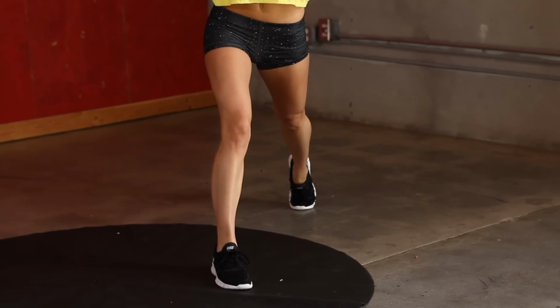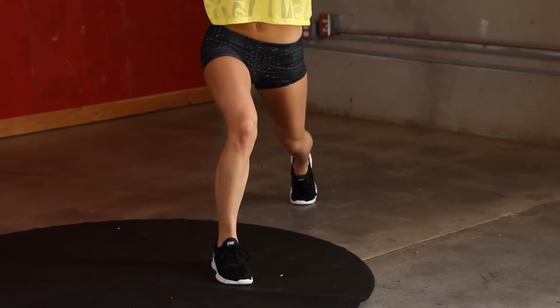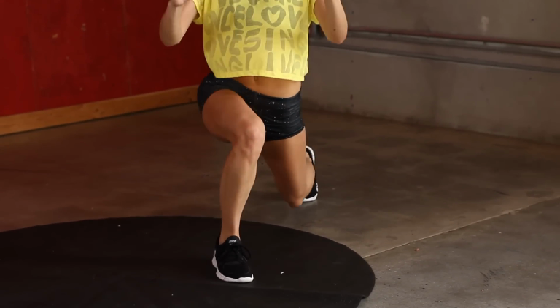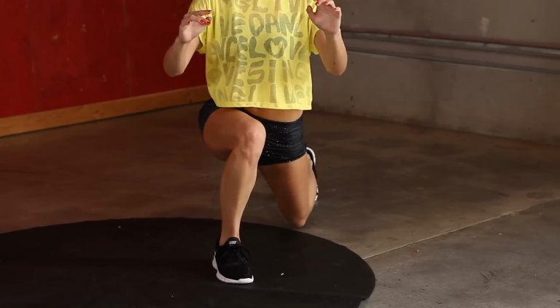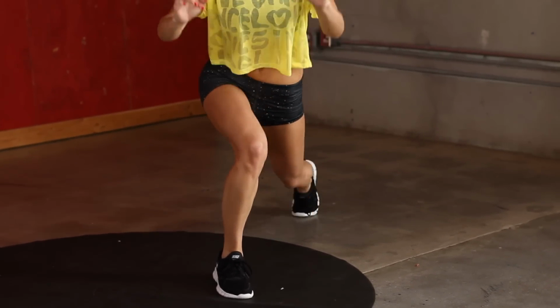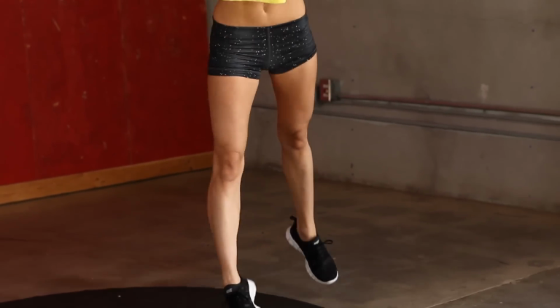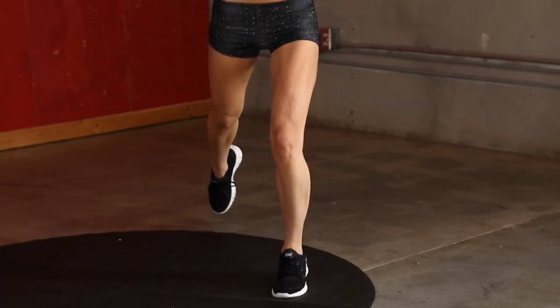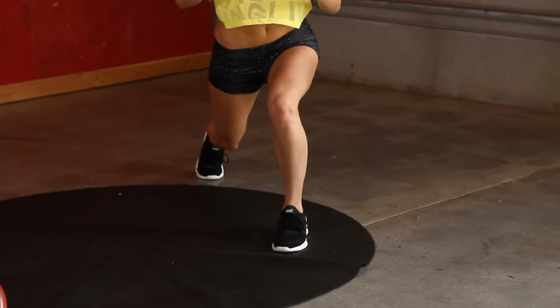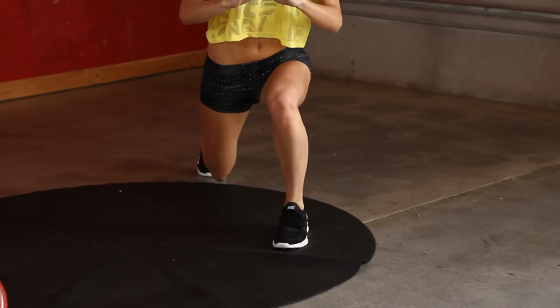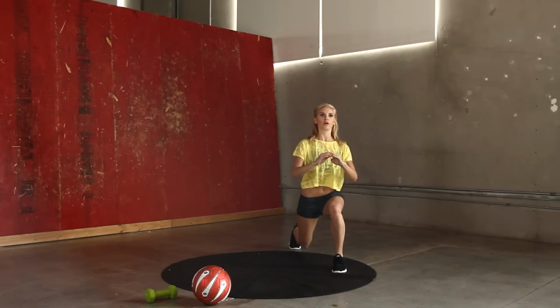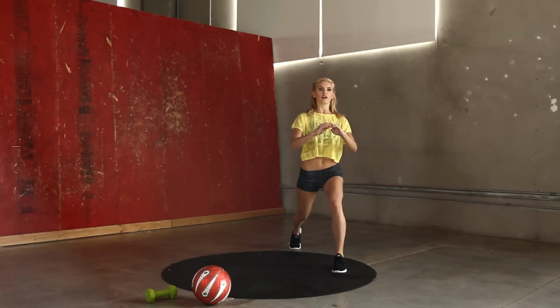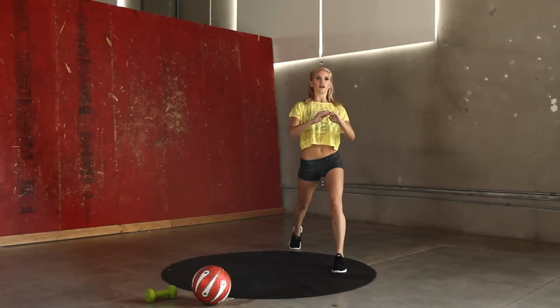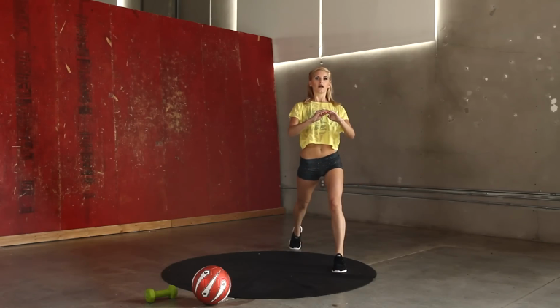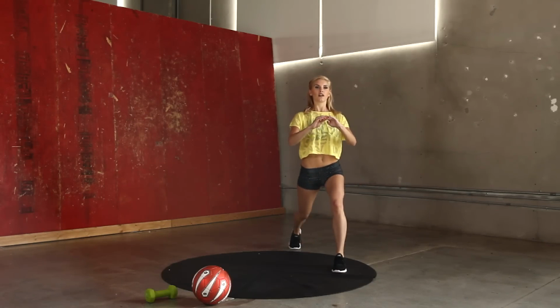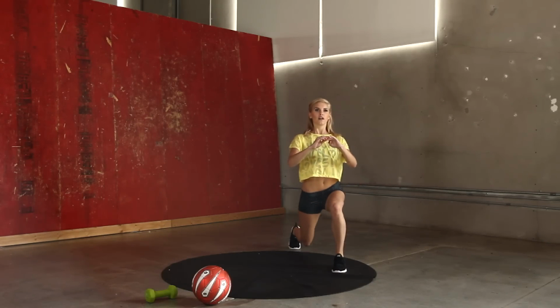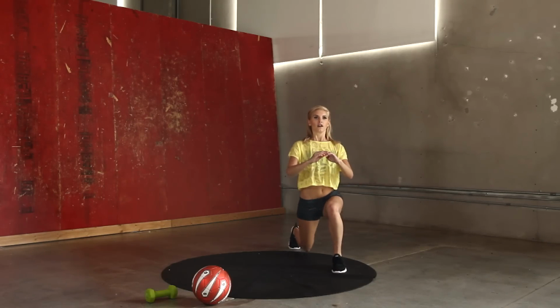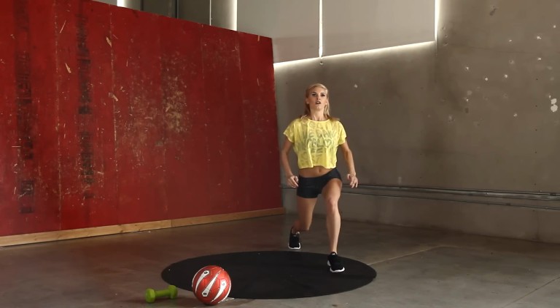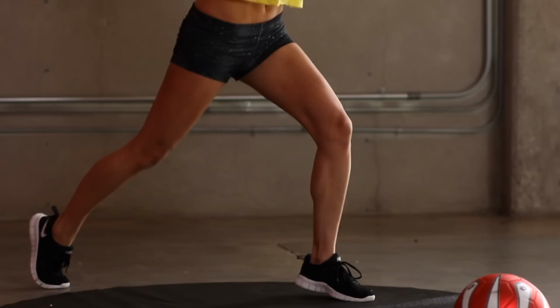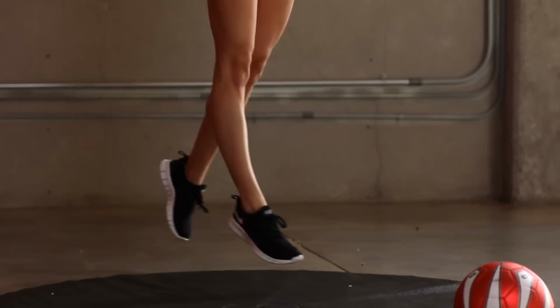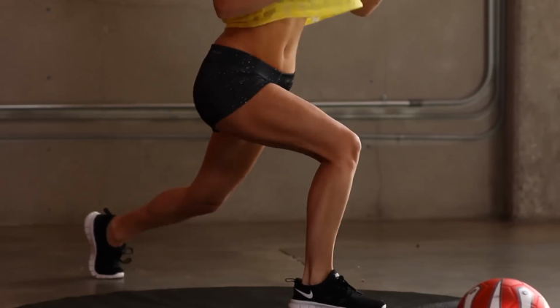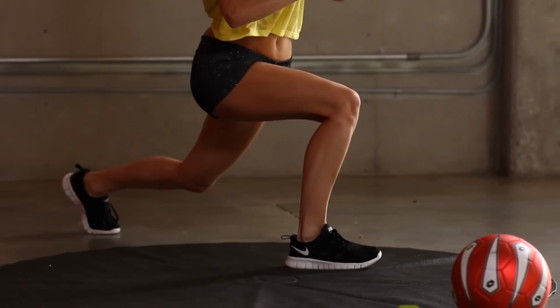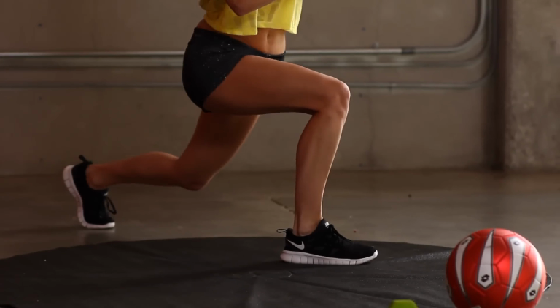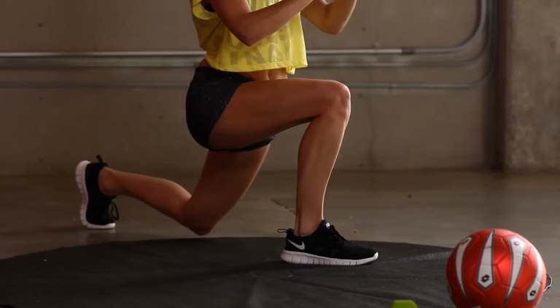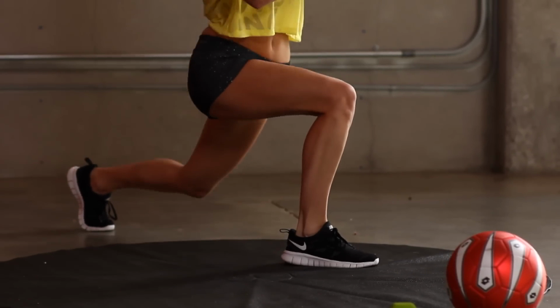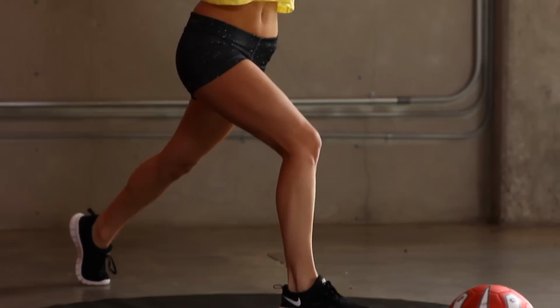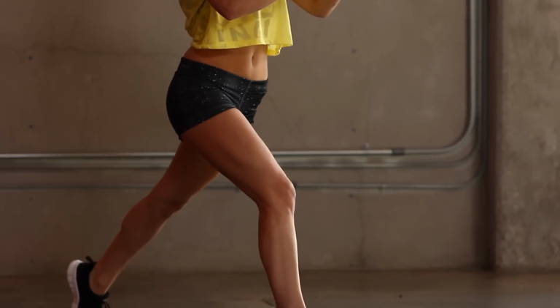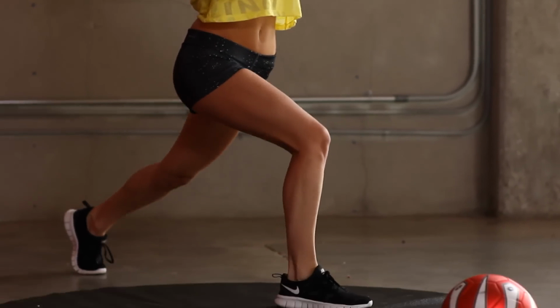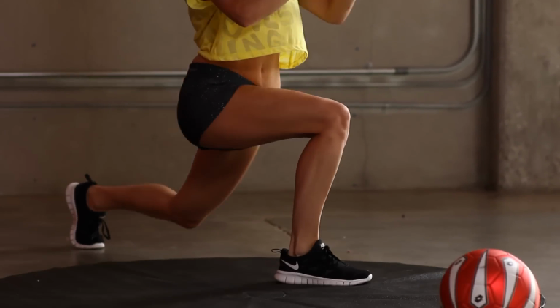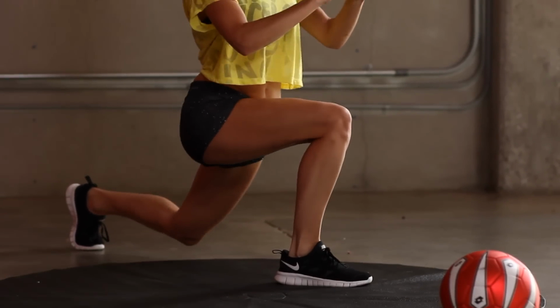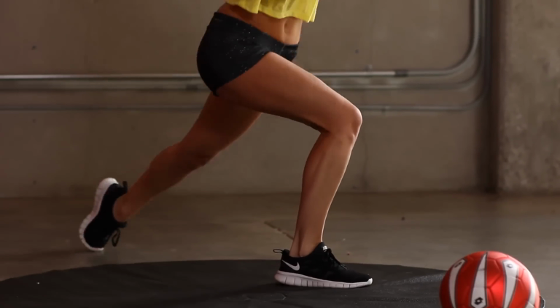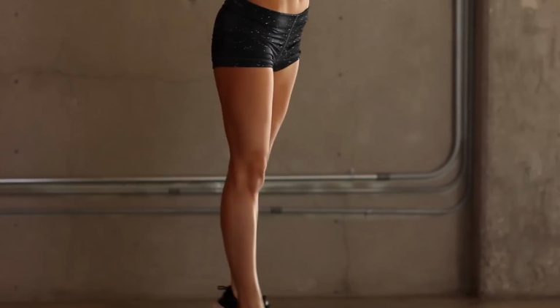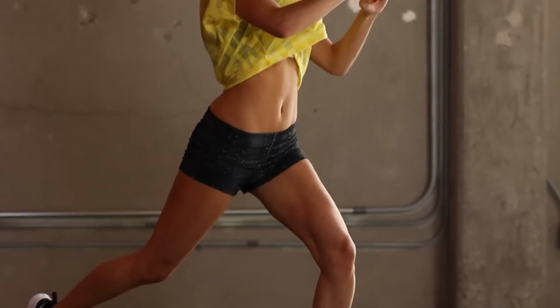If you want to modify it, you can do two lunges in between and then swap over. 20 seconds. 10 to go.